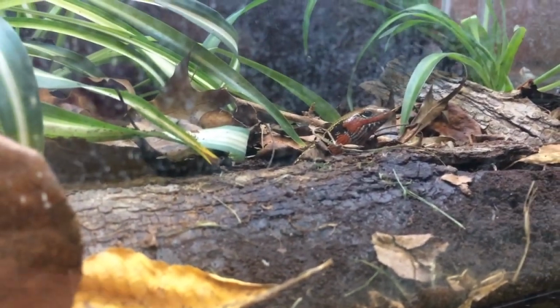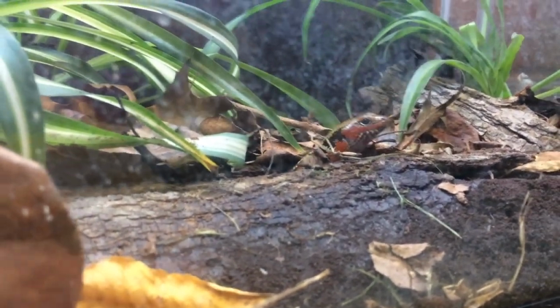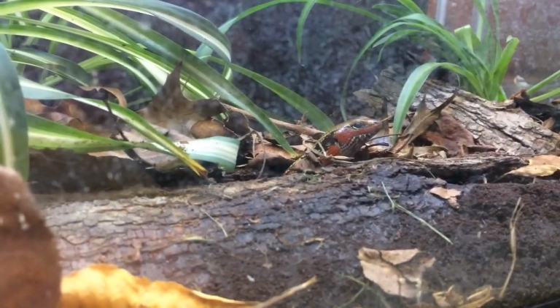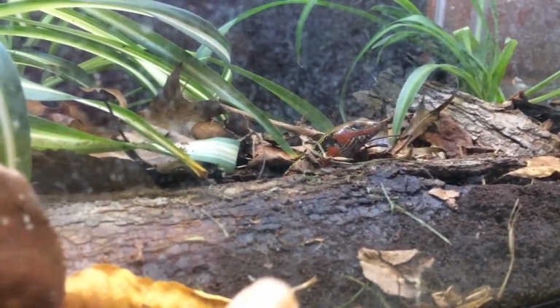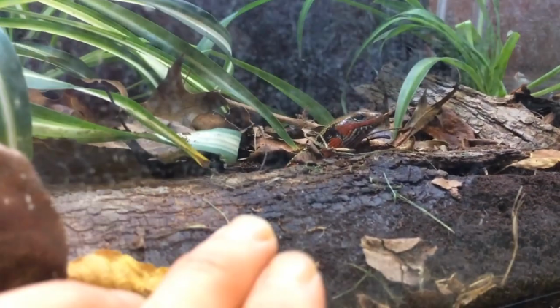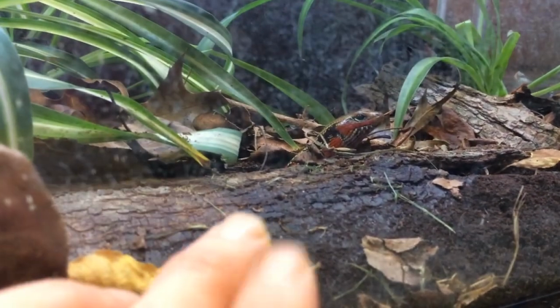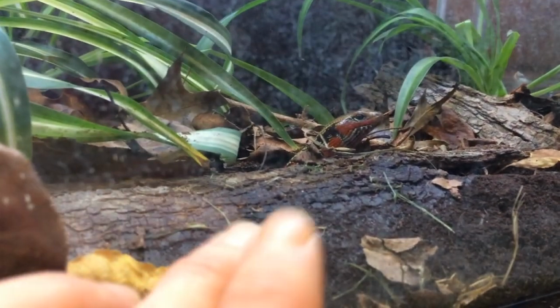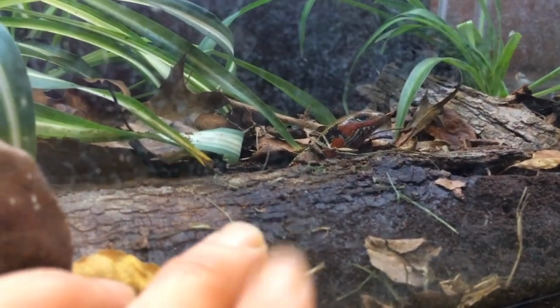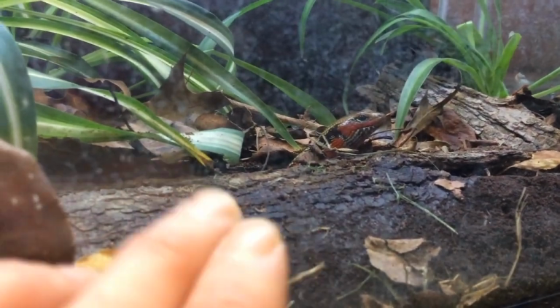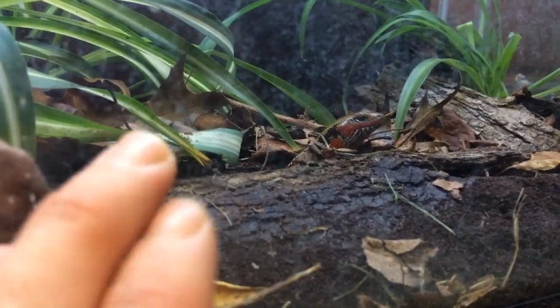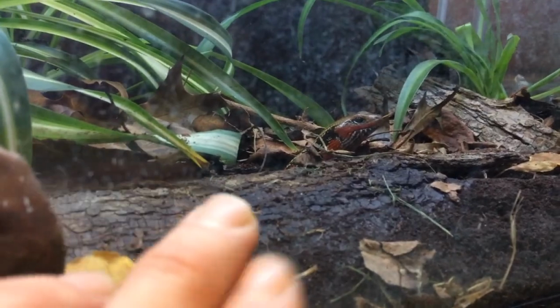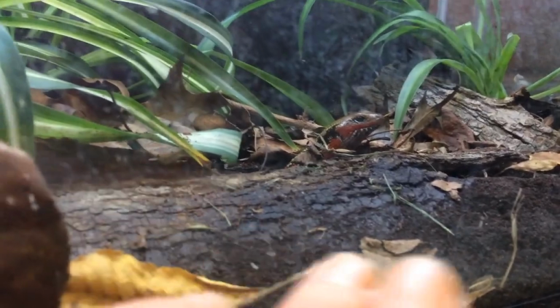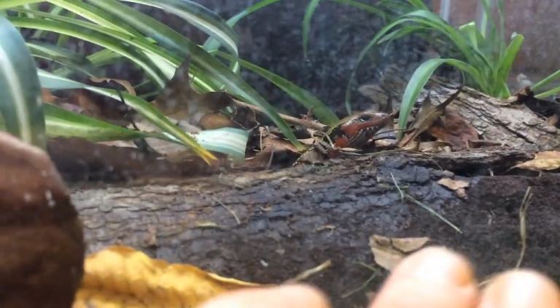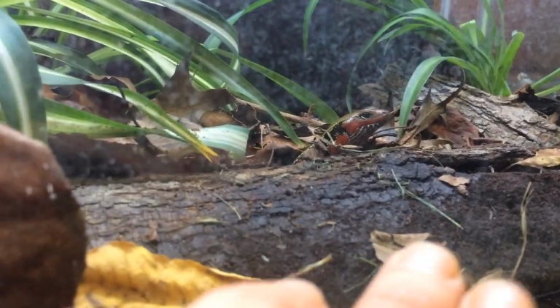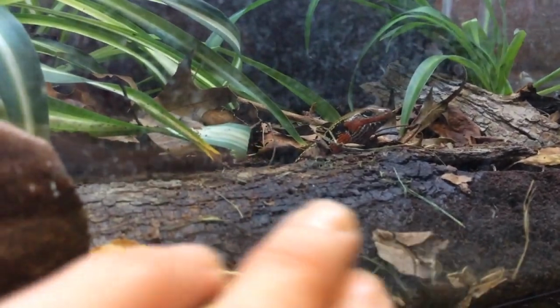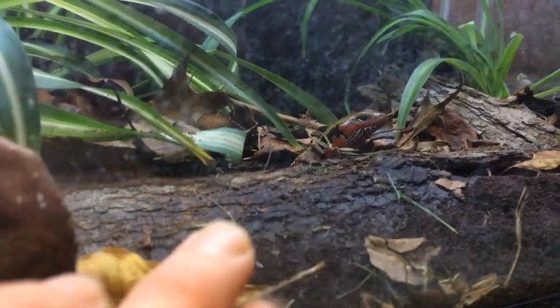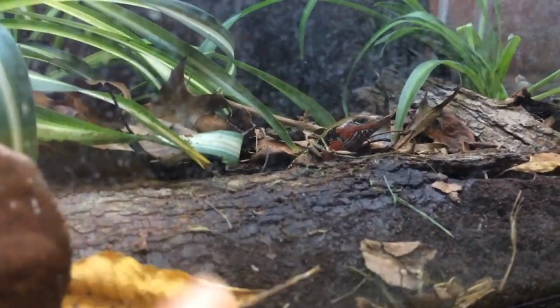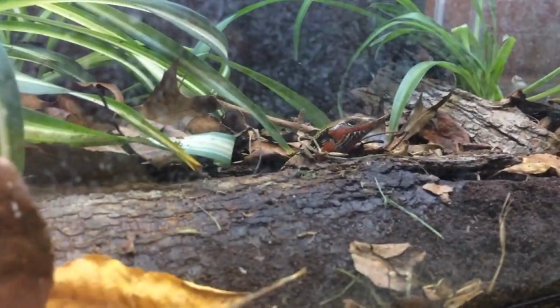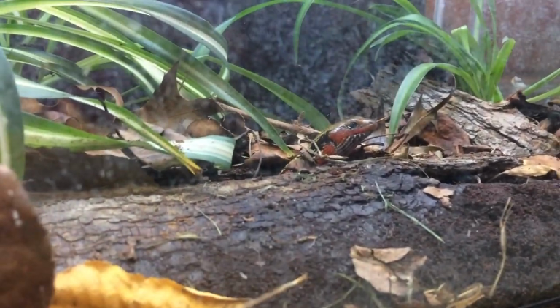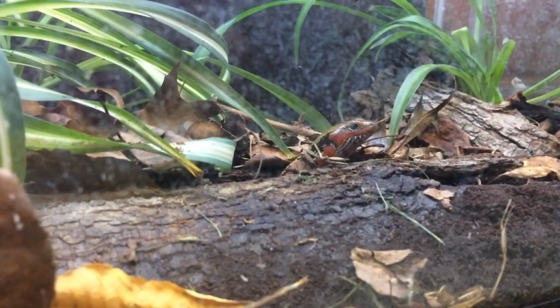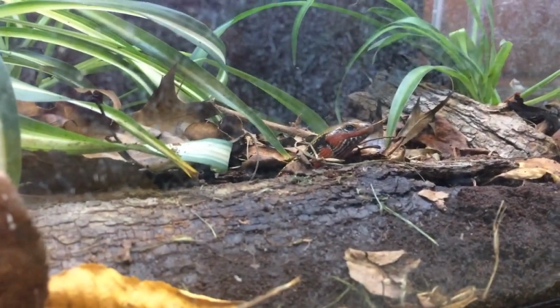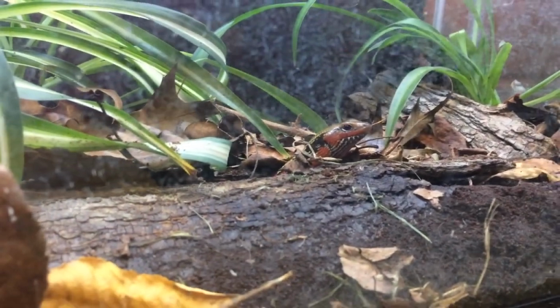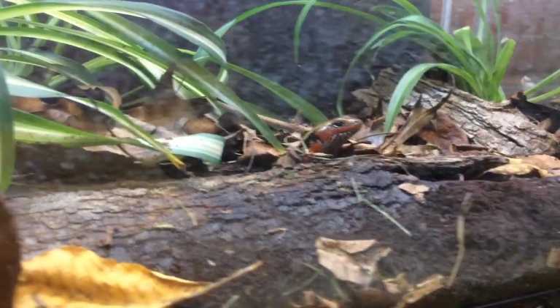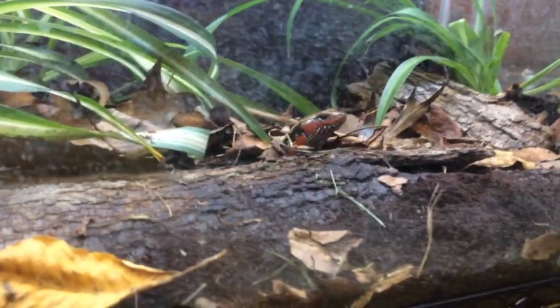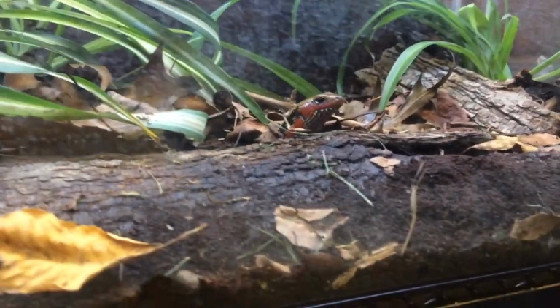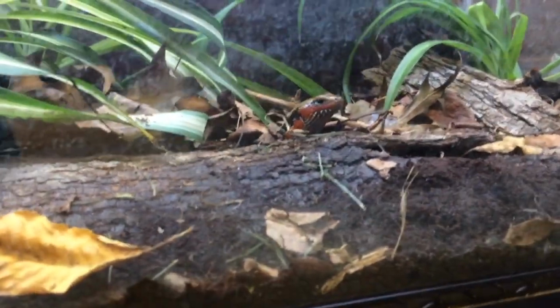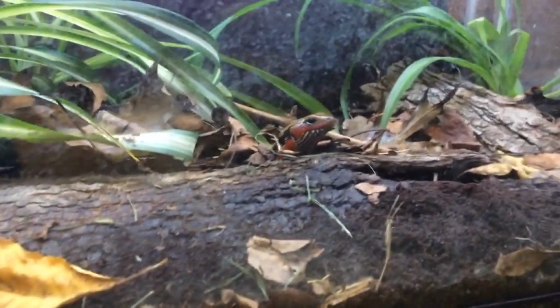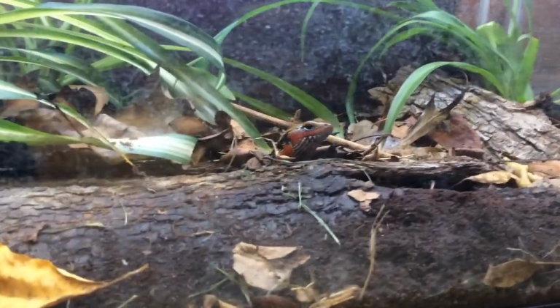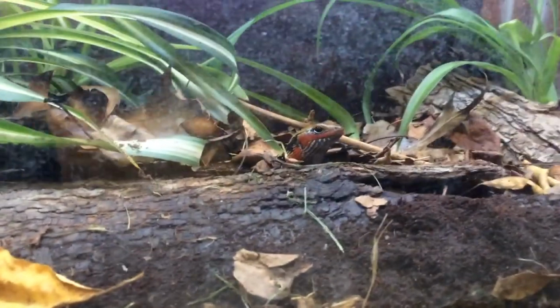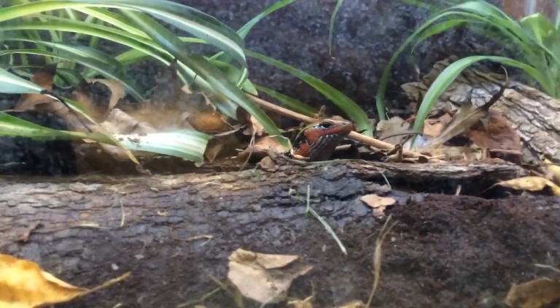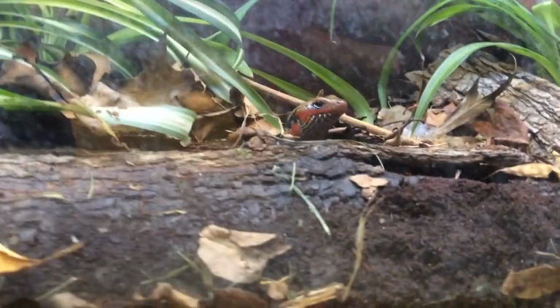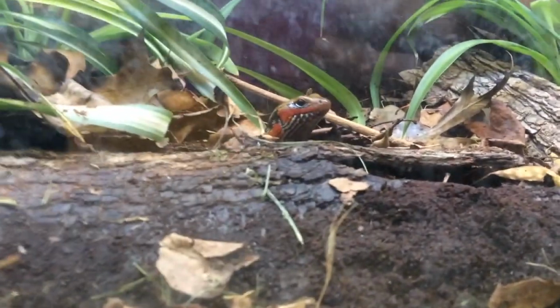As for the feeding, I like to feed them five to six times a week during the wet season, so most of the year.